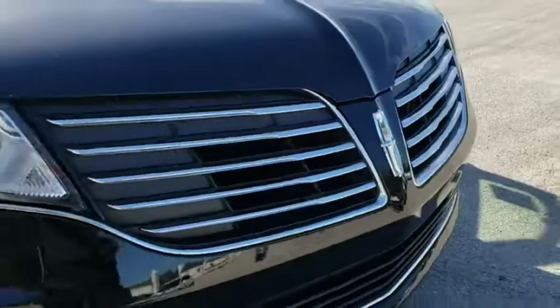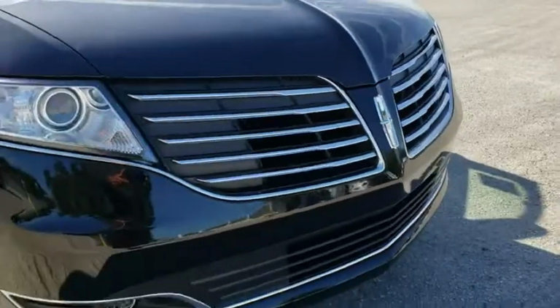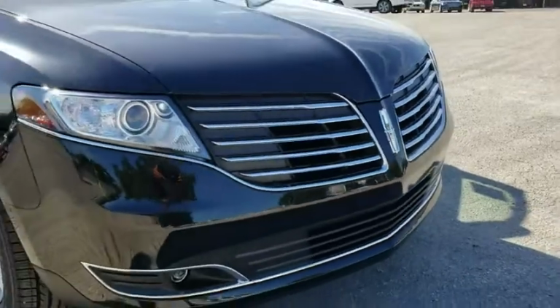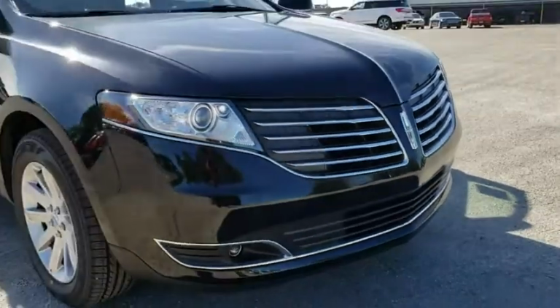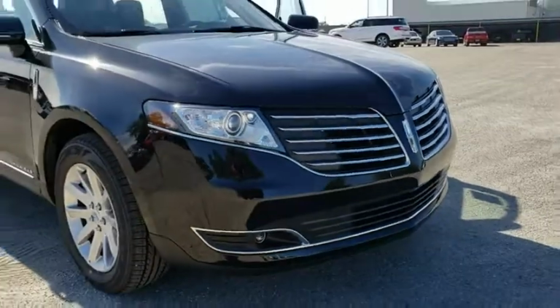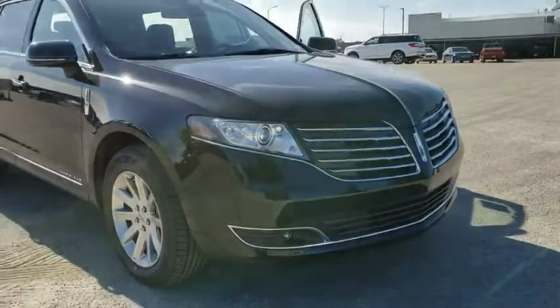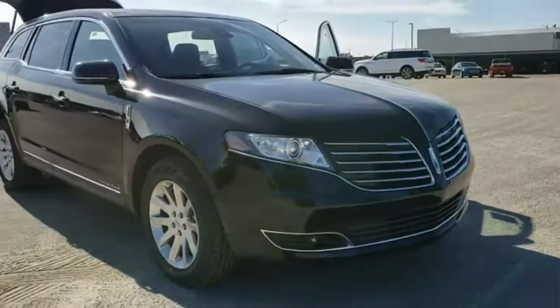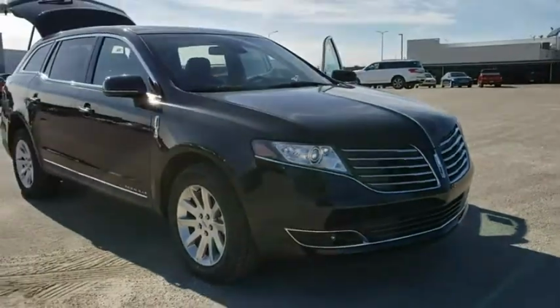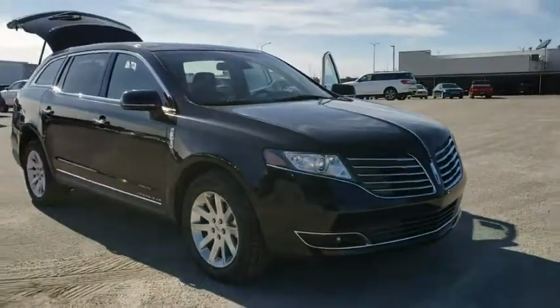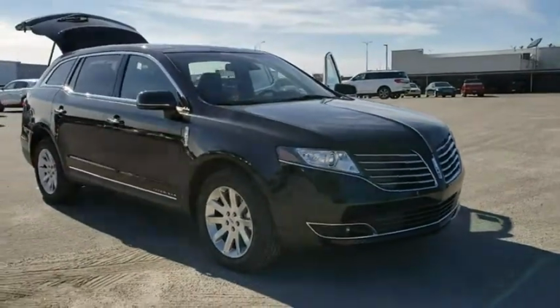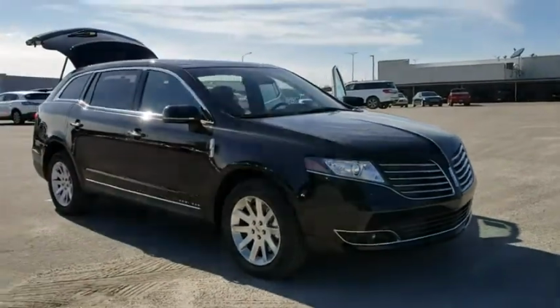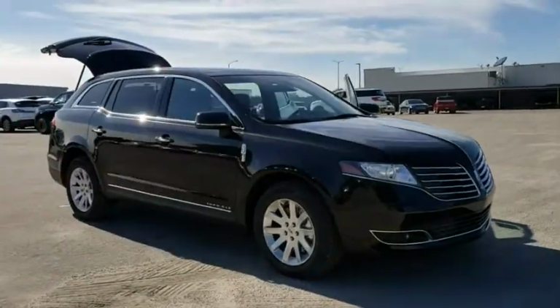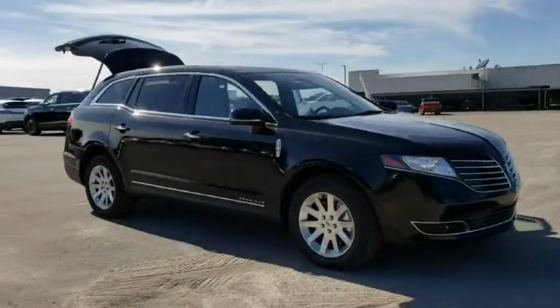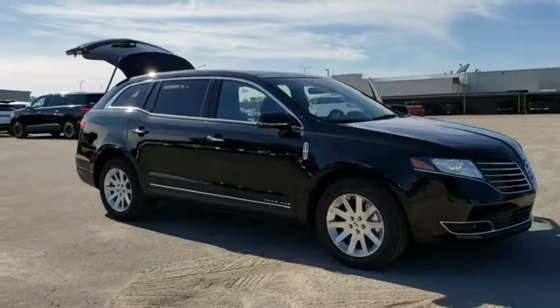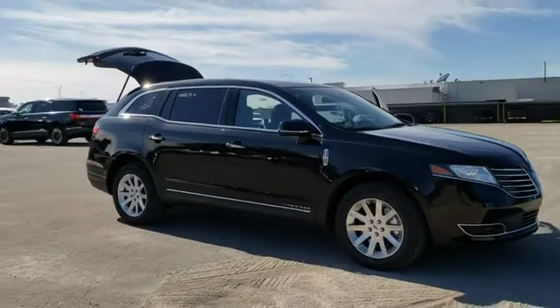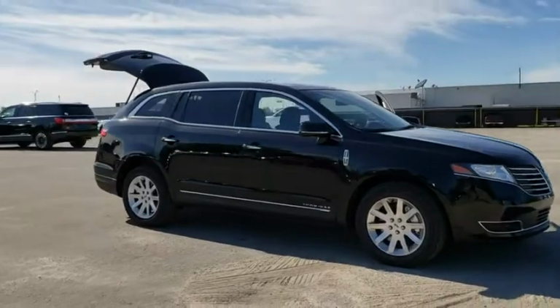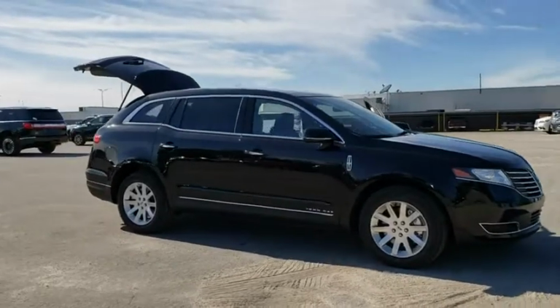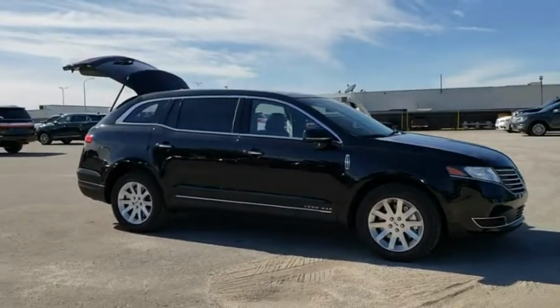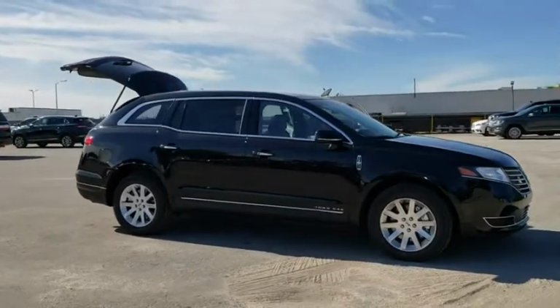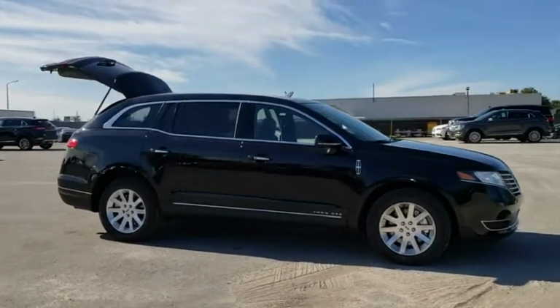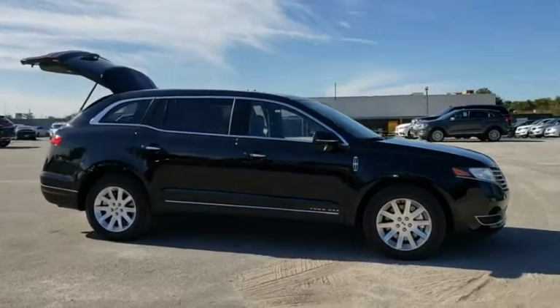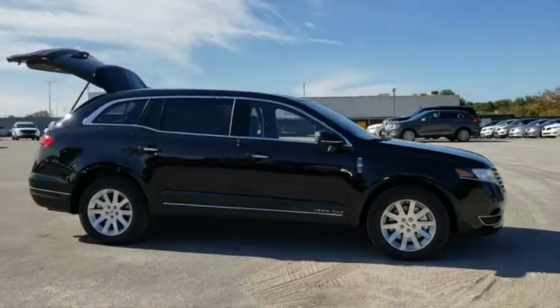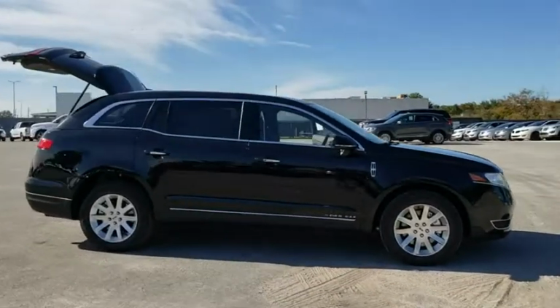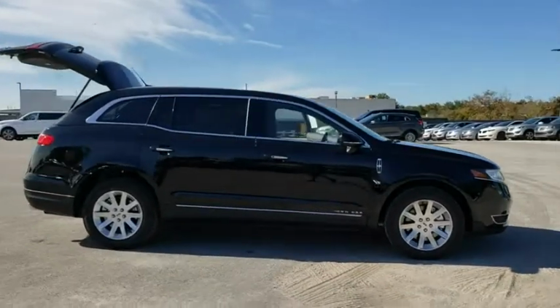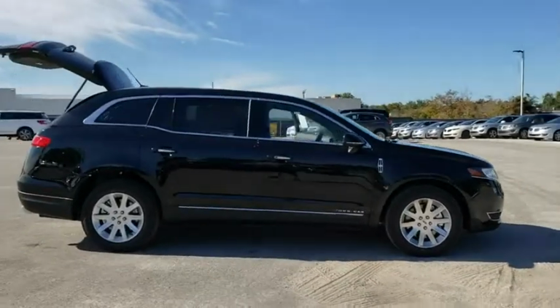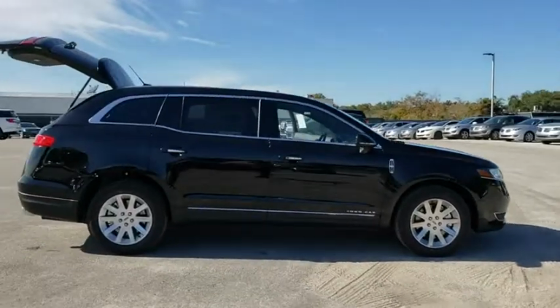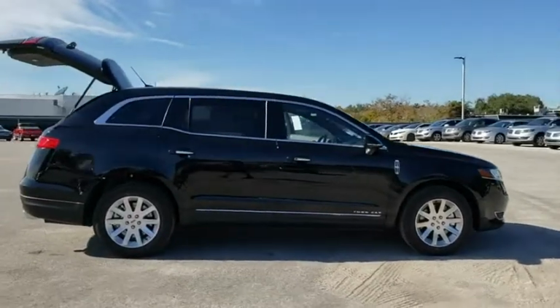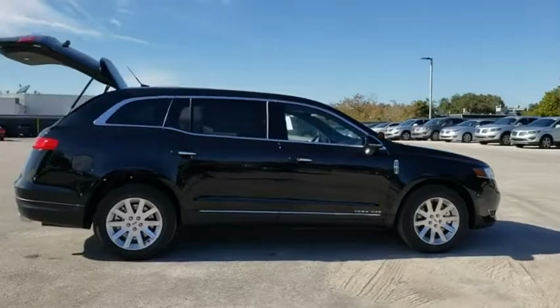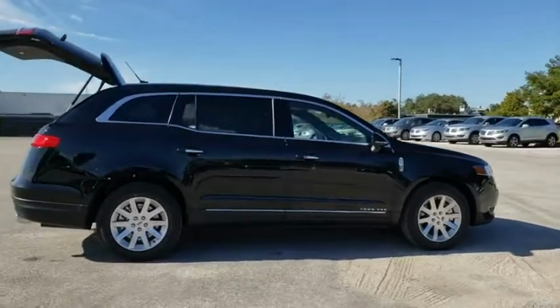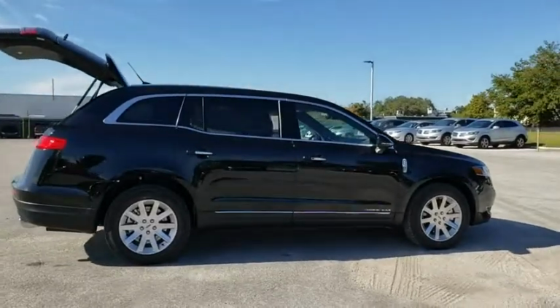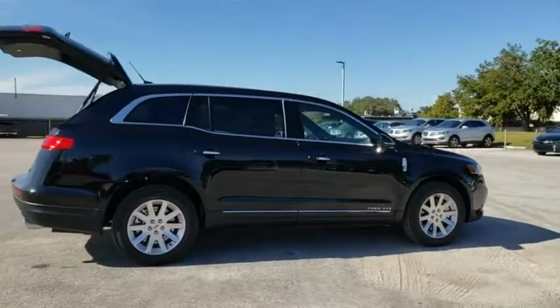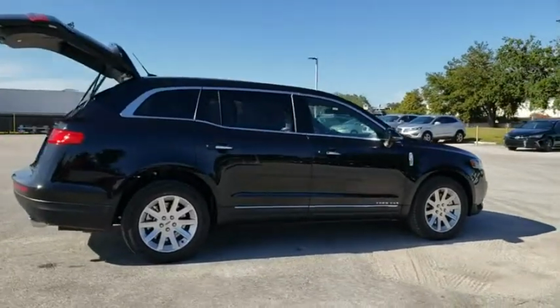2019 Lincoln MKT. The Lincoln MKT is engineered for extraordinary moments. The MKT offers best-in-class horsepower and V8 power with V6 fuel economy.